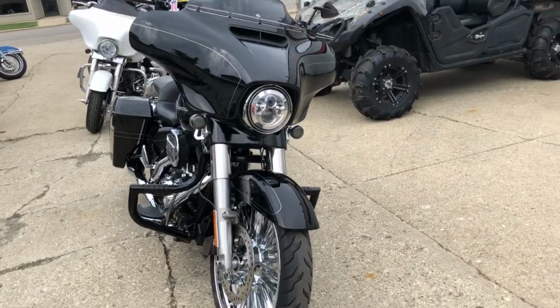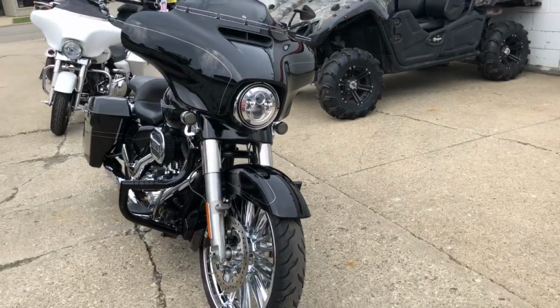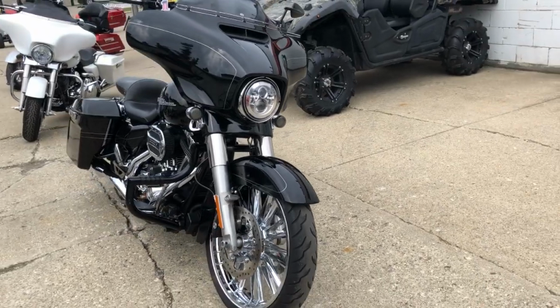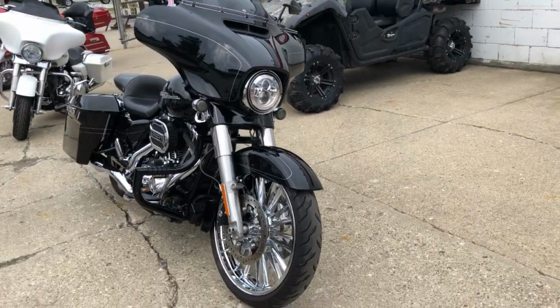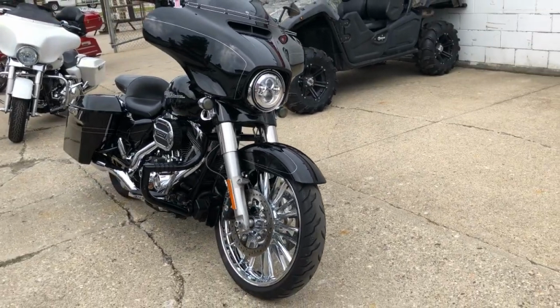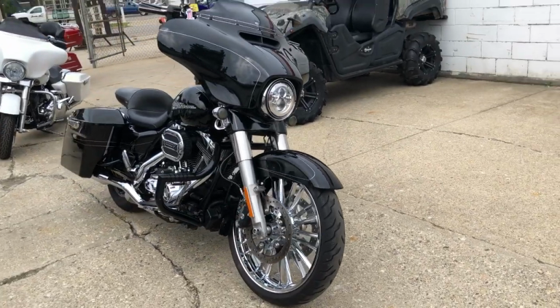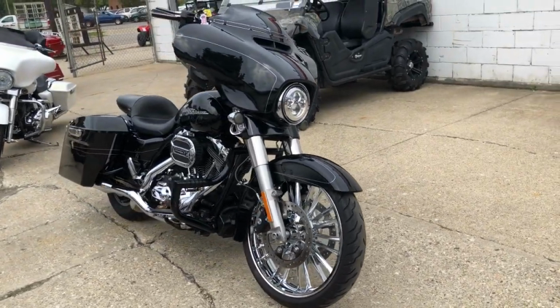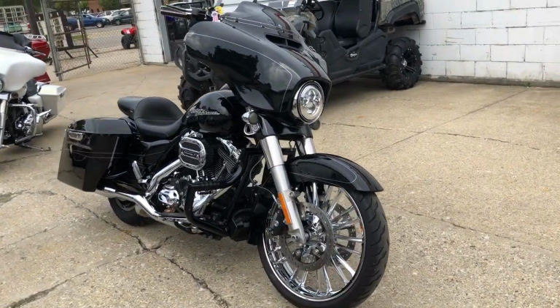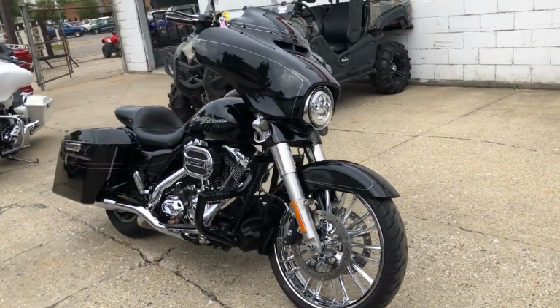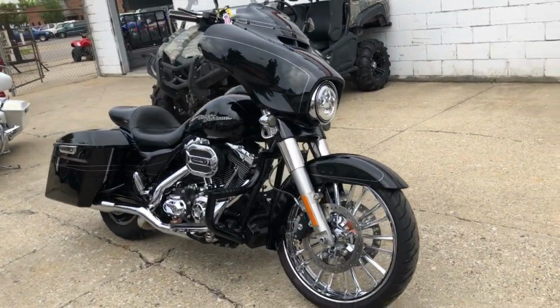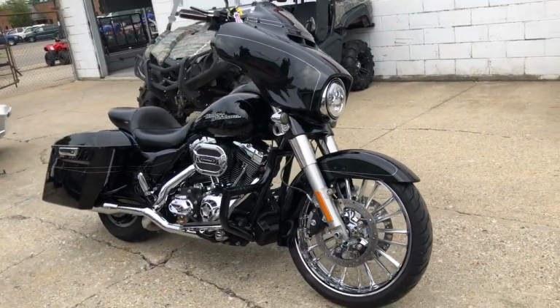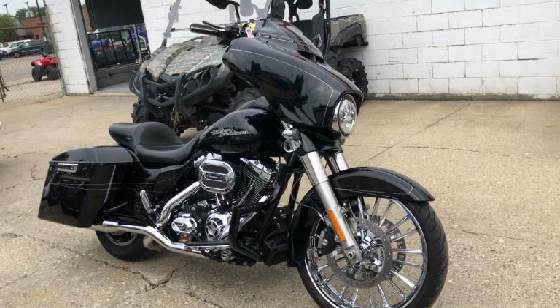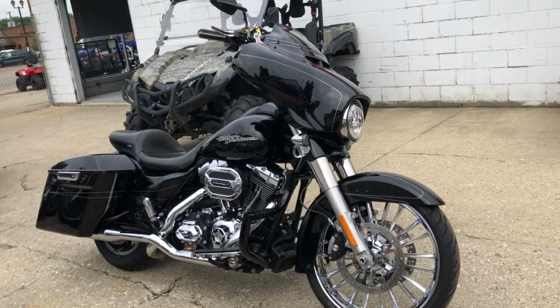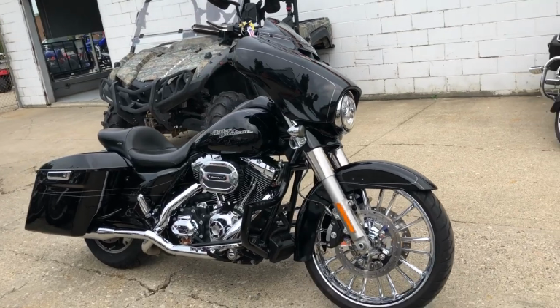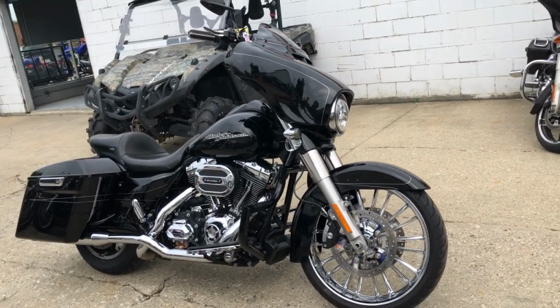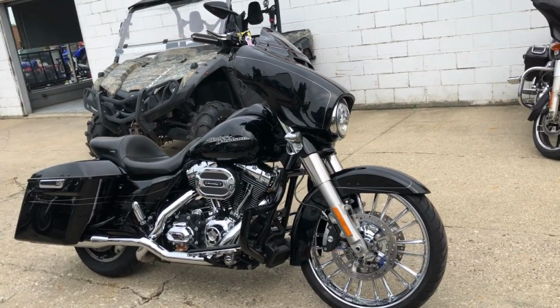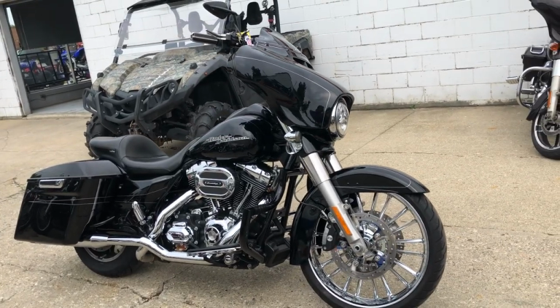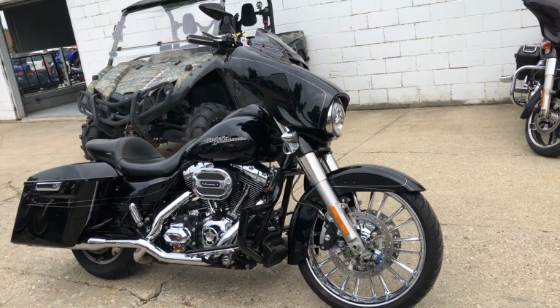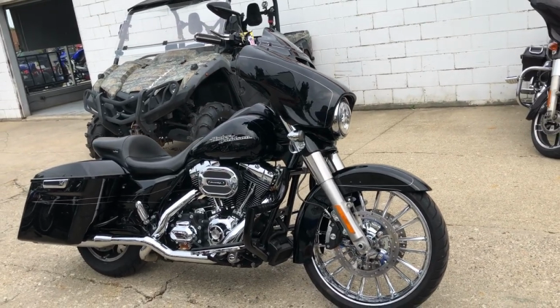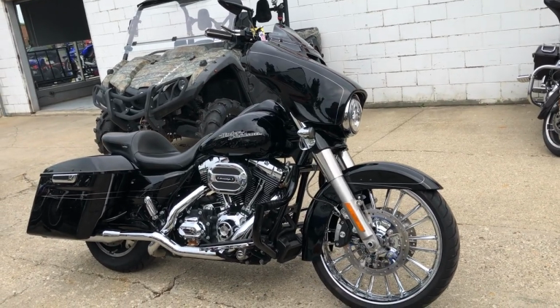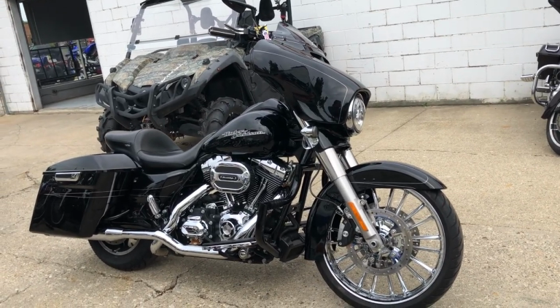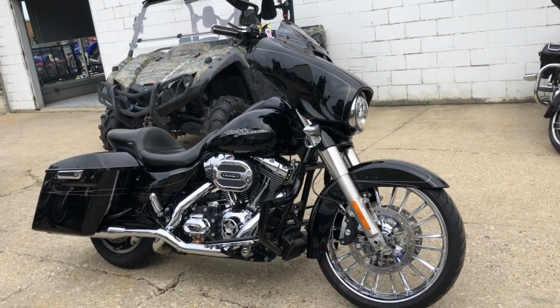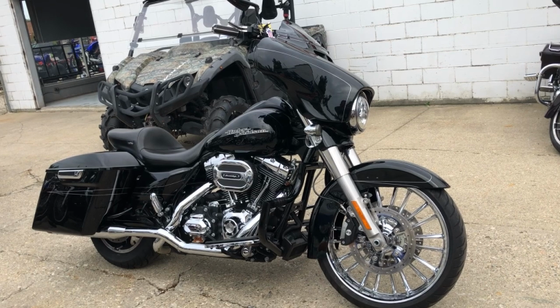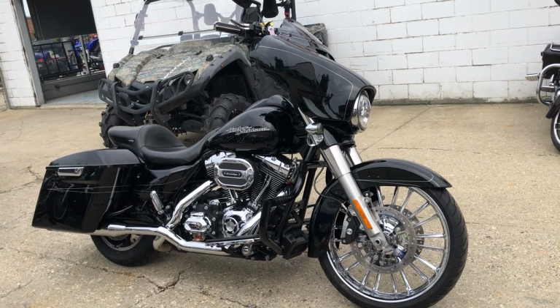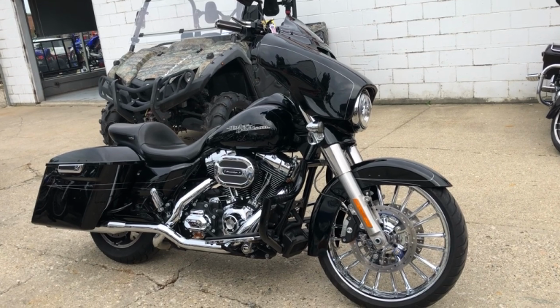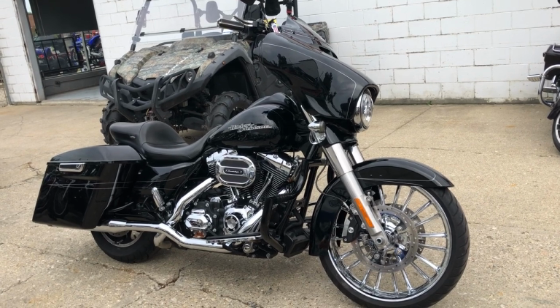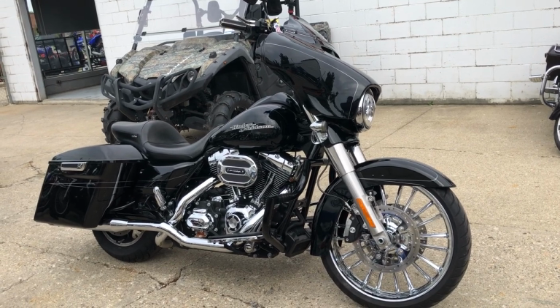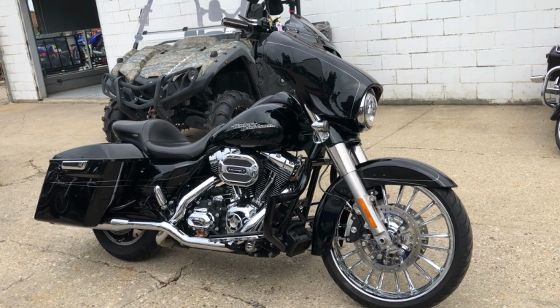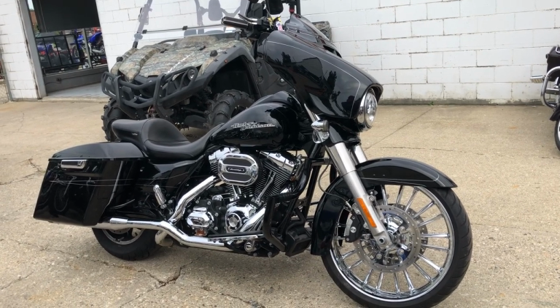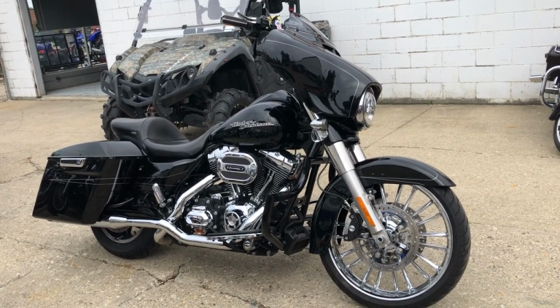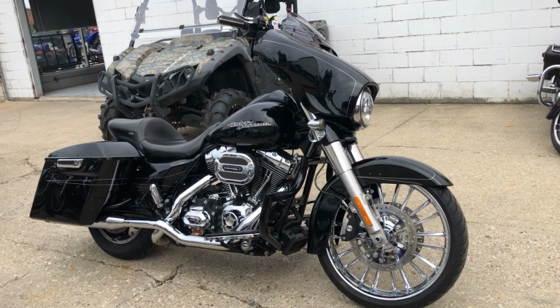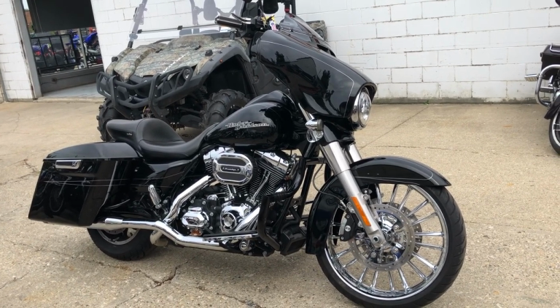It also has a Daymaker headlight — I just noticed that. We can finance this bike for you. We've got financing programs for everybody: good credit, bad credit, no credit — we can definitely get you riding. Go to our website; it literally takes minutes.